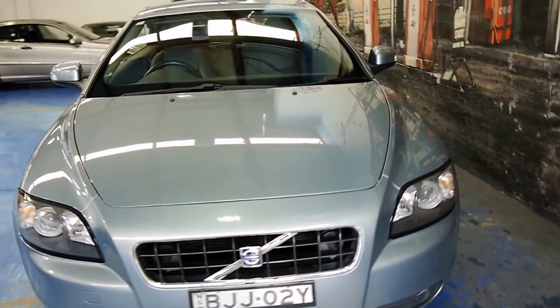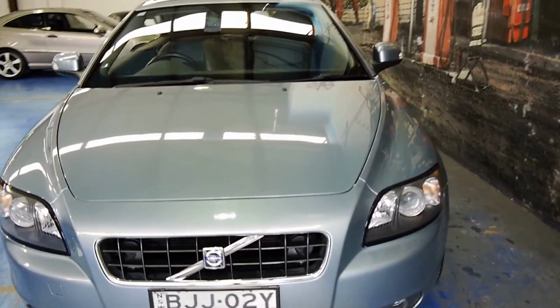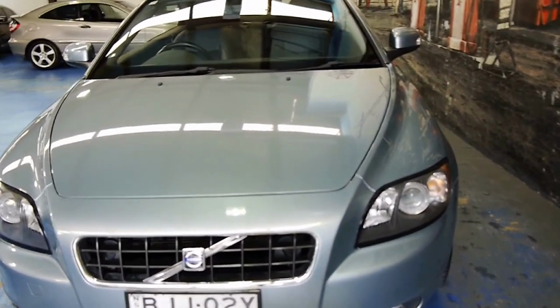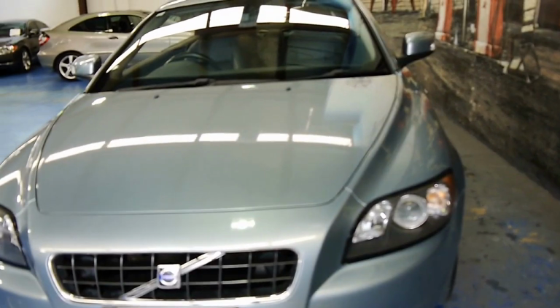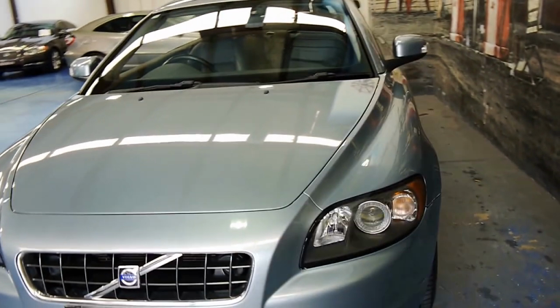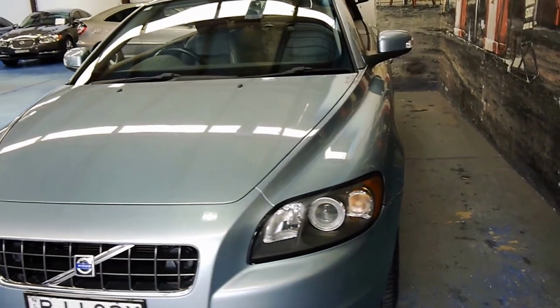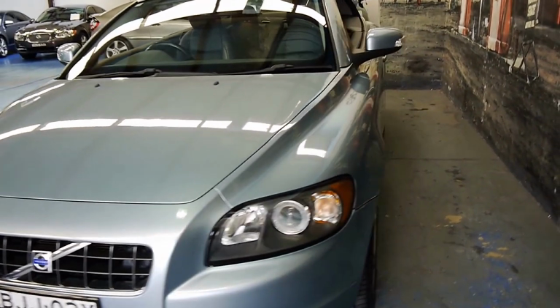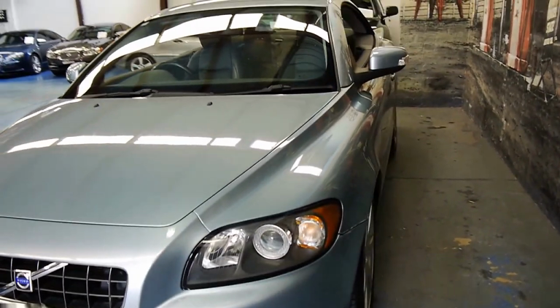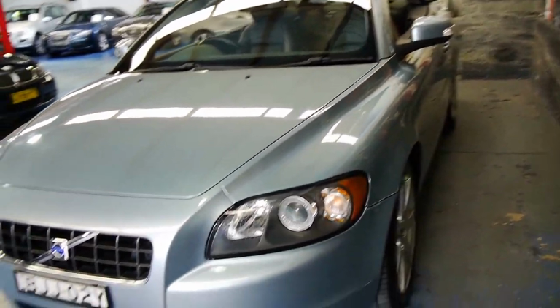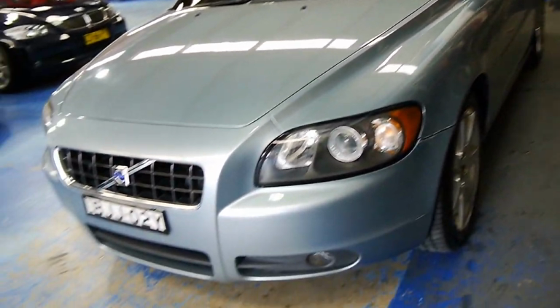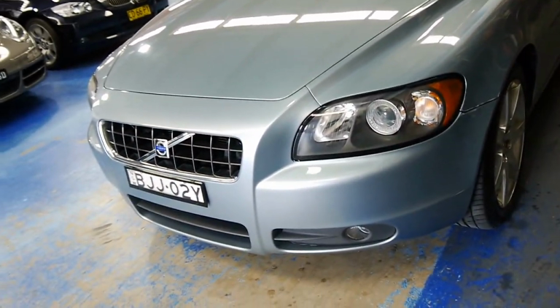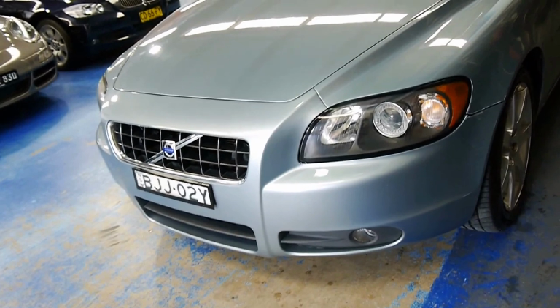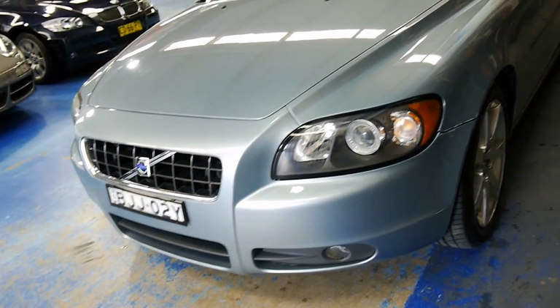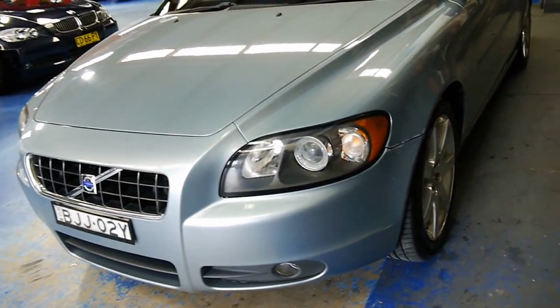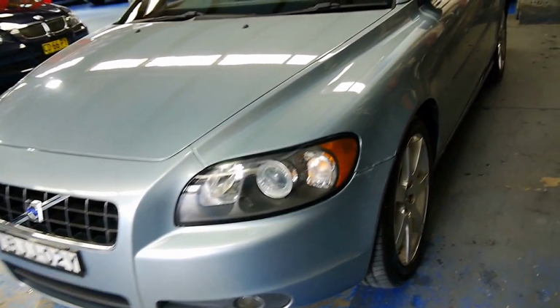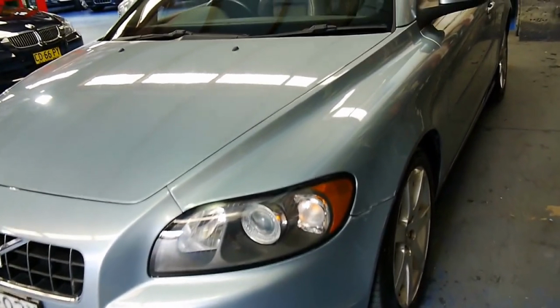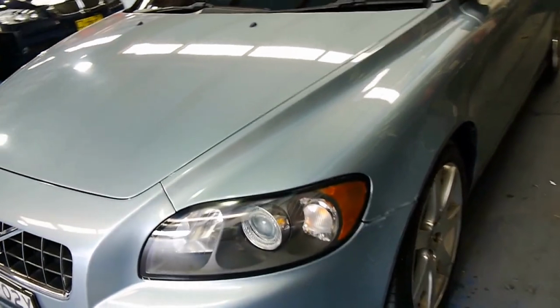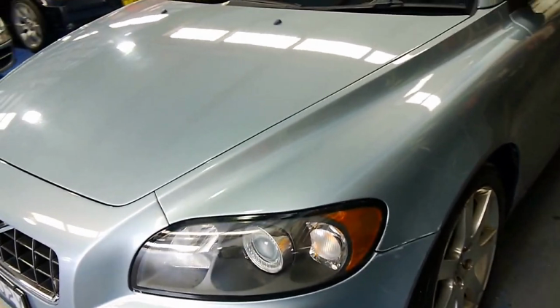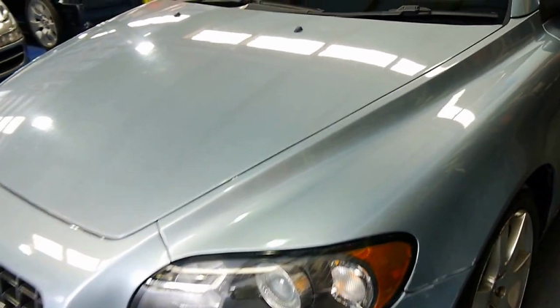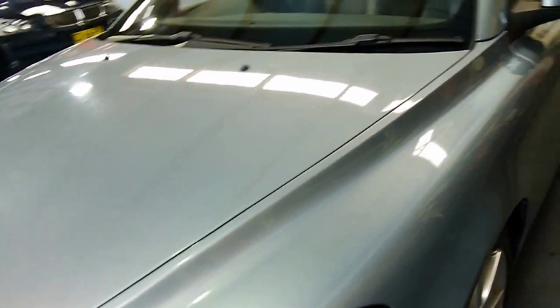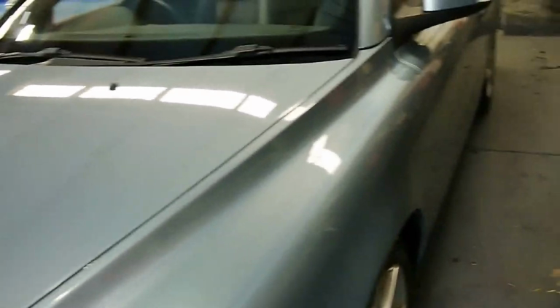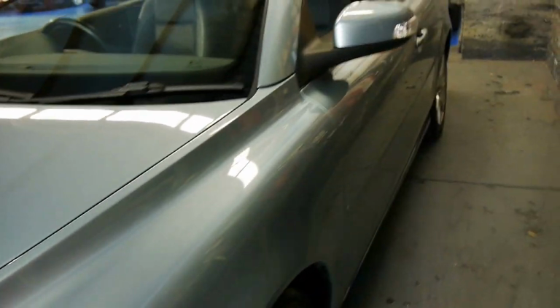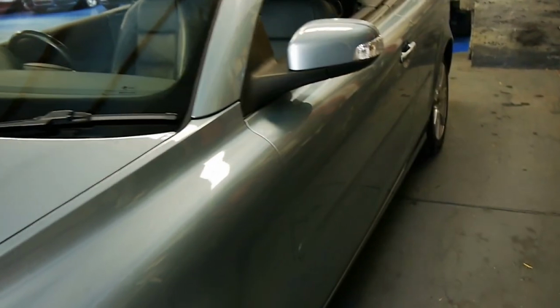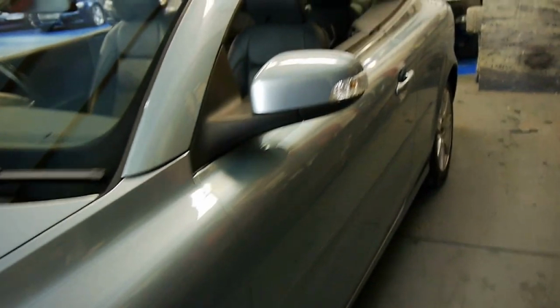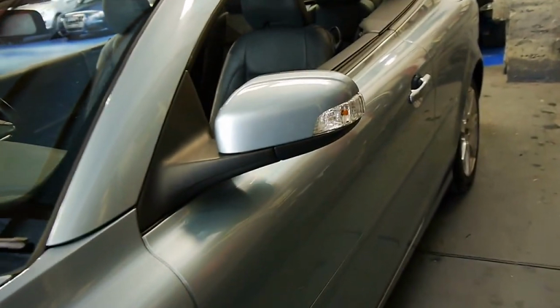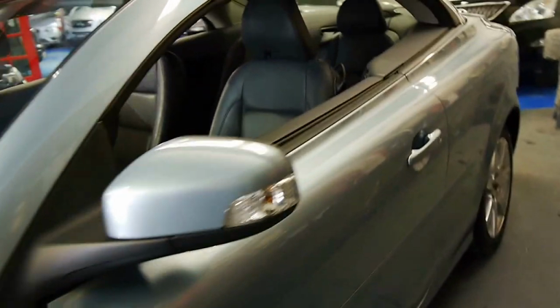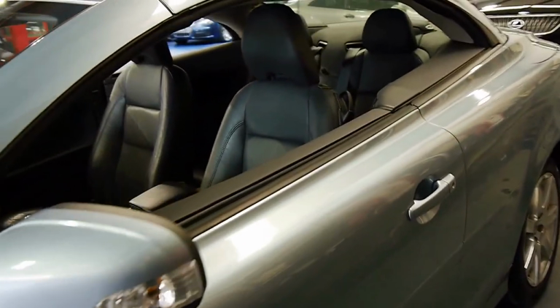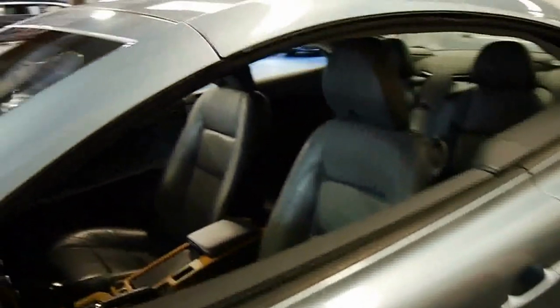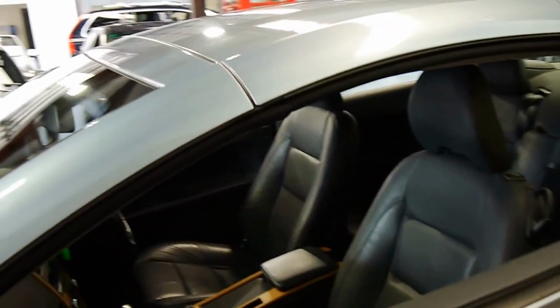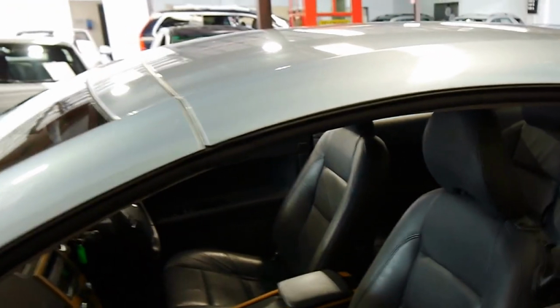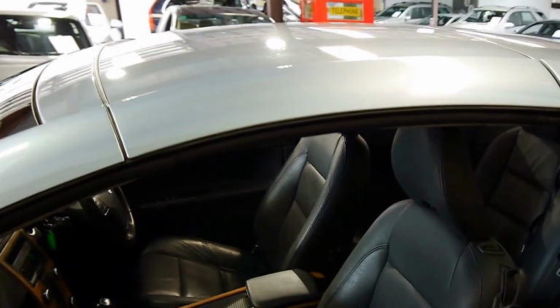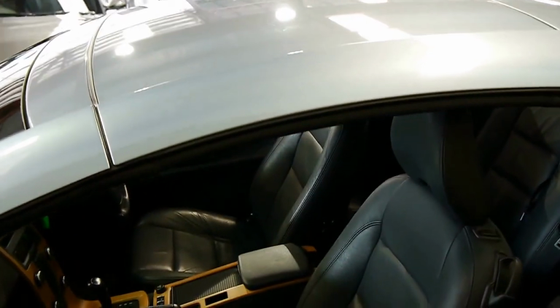Today we've got this gorgeous pale blue Volvo C70 convertible. It's not the T5, so you're not going to have any problems with insurance, running costs, or petrol bills. It is the three-stage hardtop.